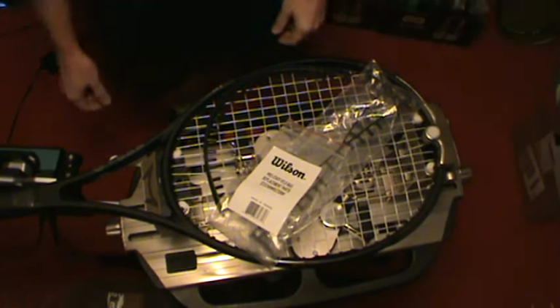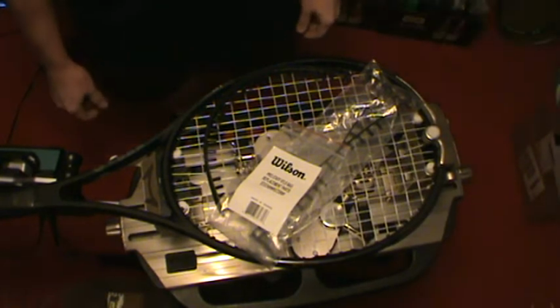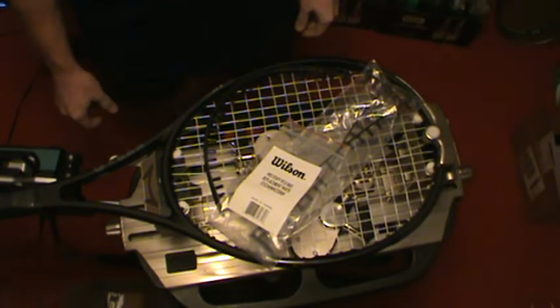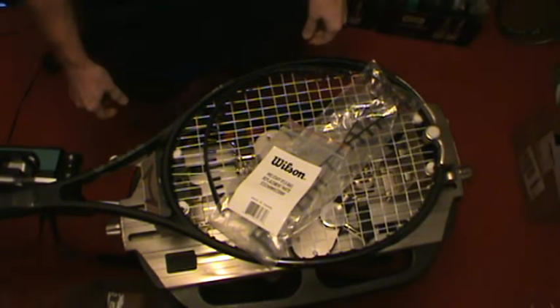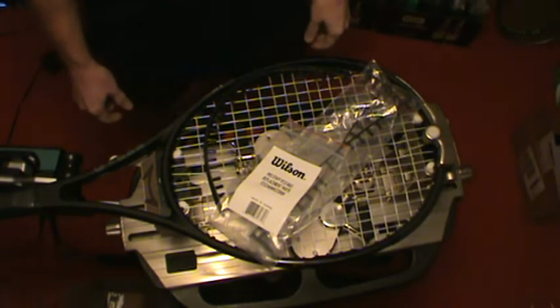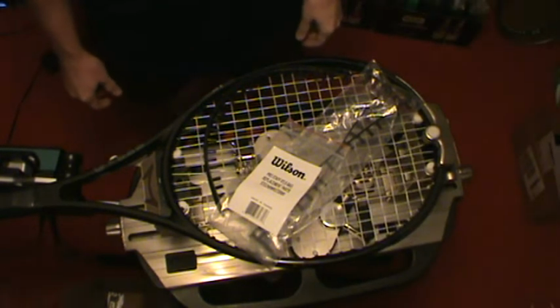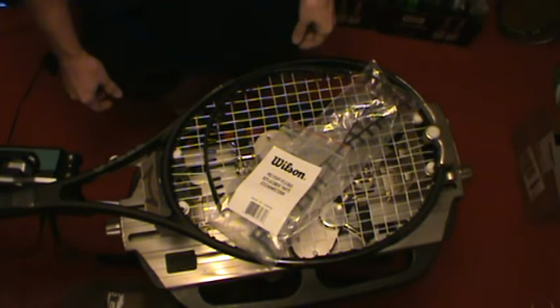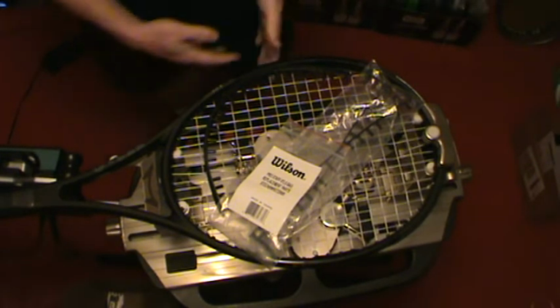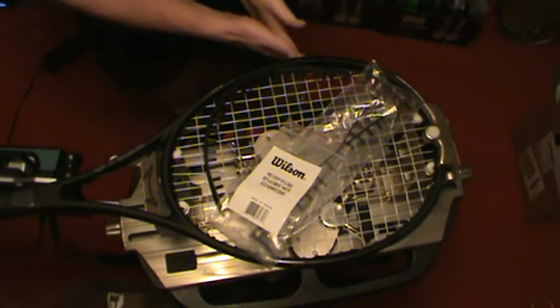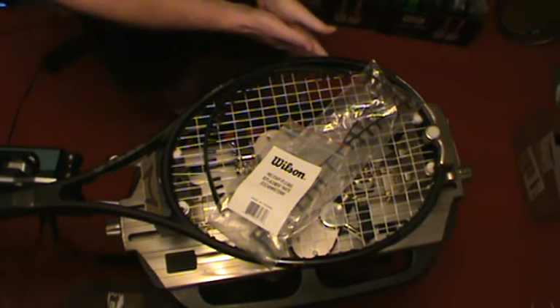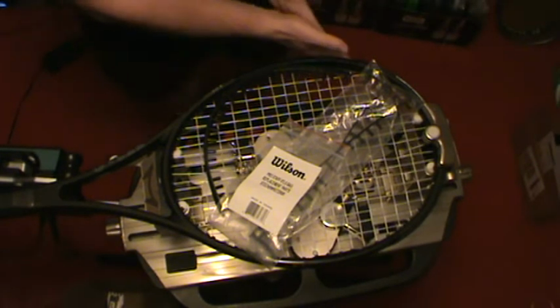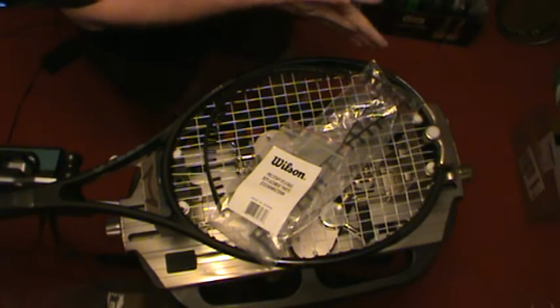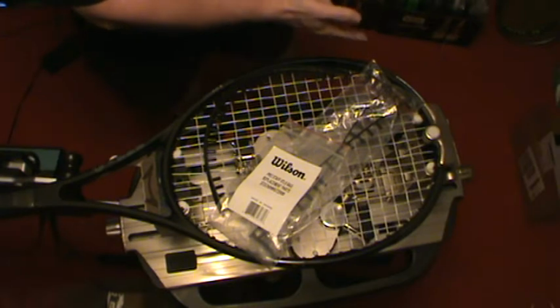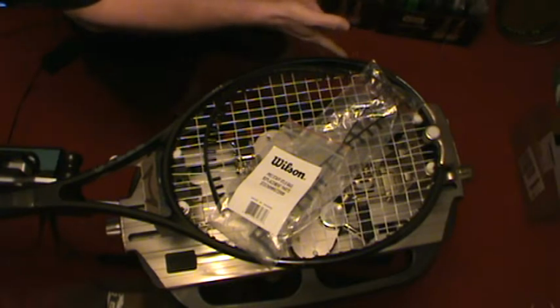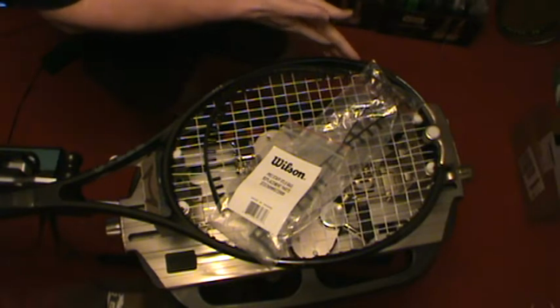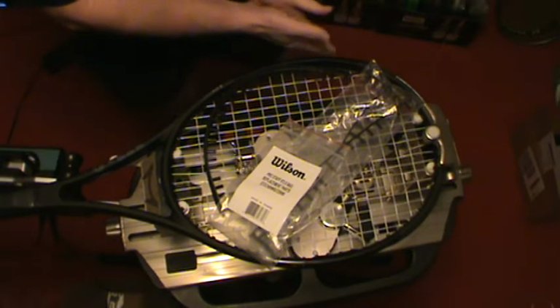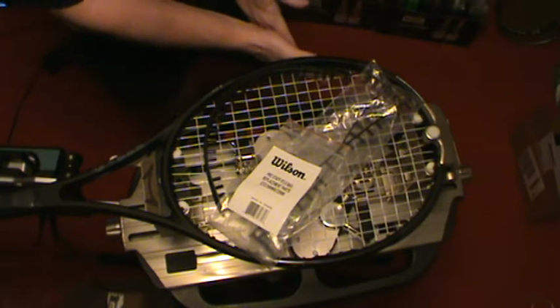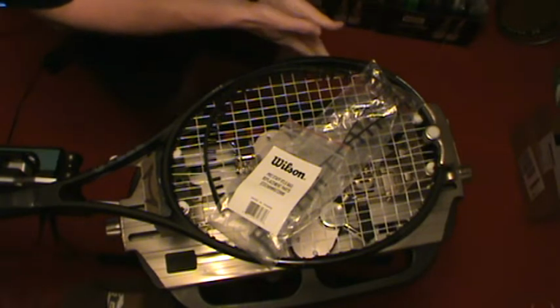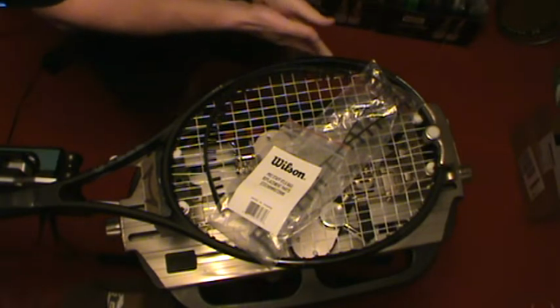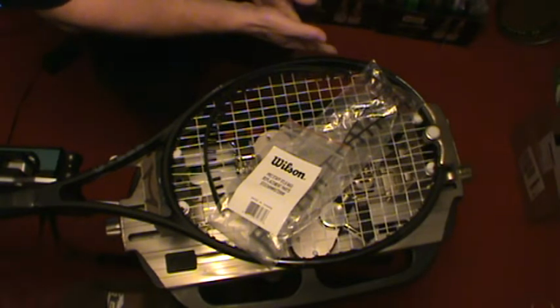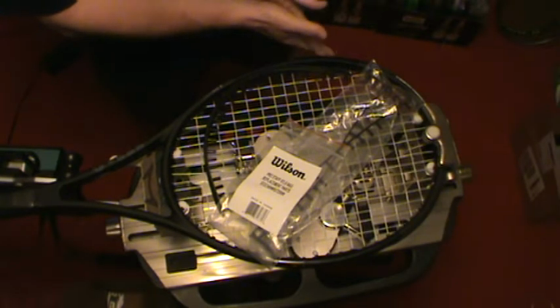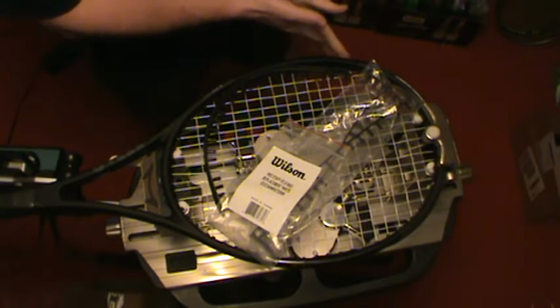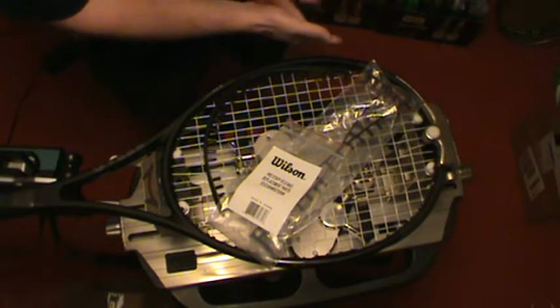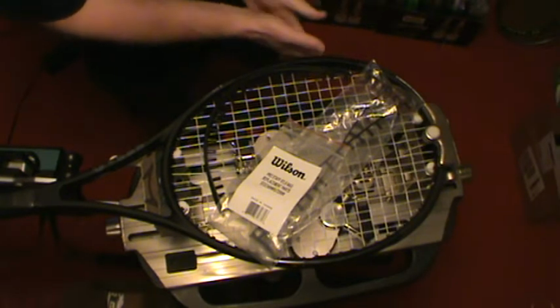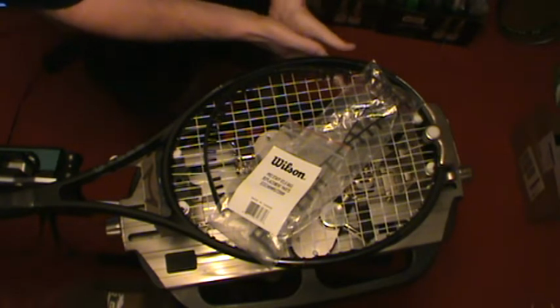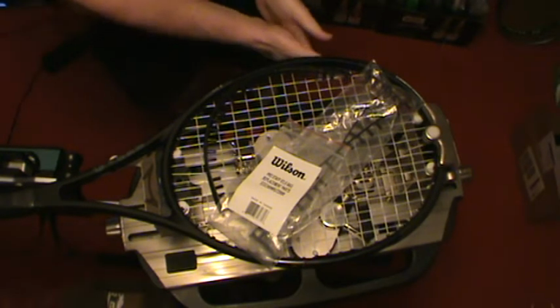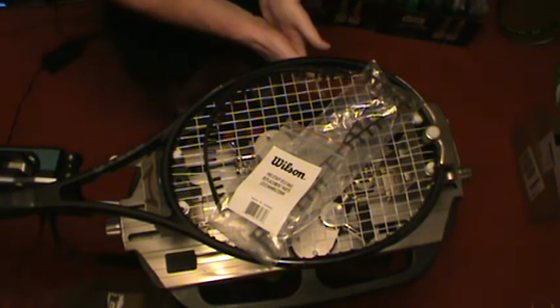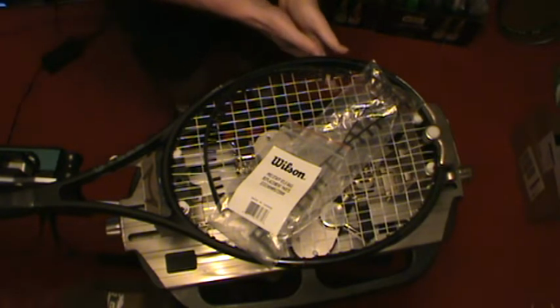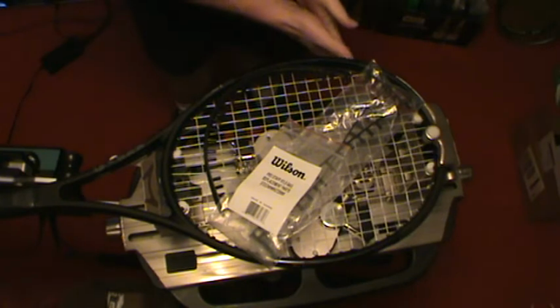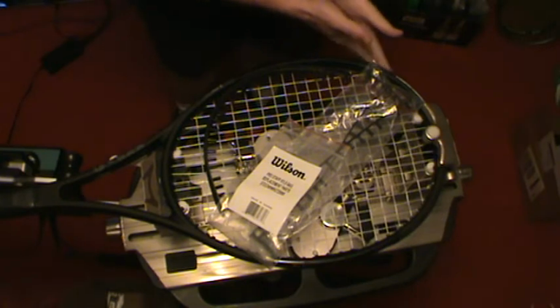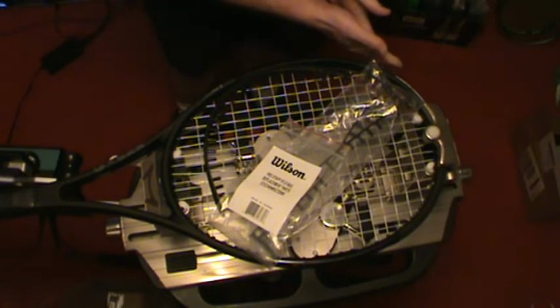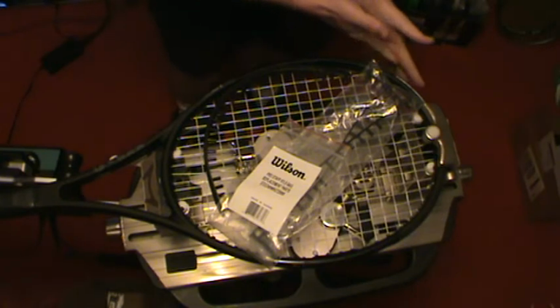We're going to string up a Wilson Prostaff 97LS. The L means it's the light version, and the S means it's a spin effect racket.